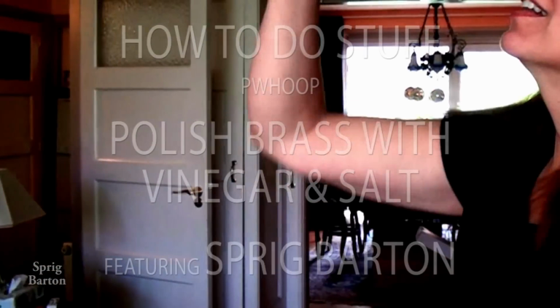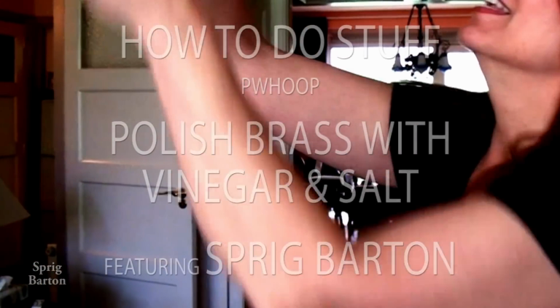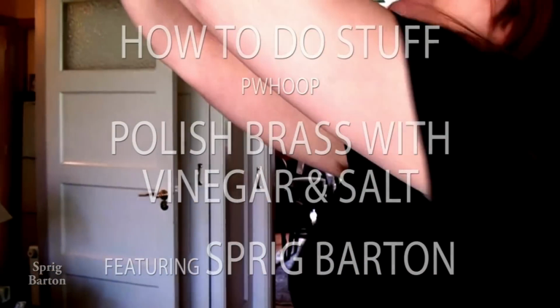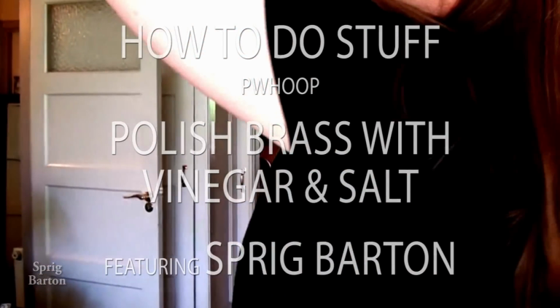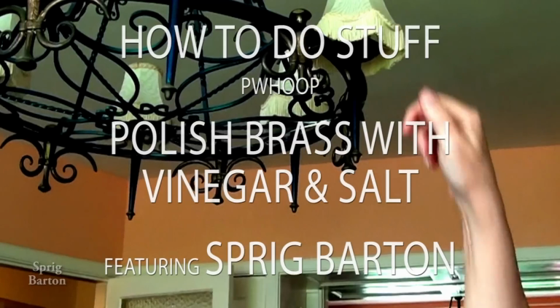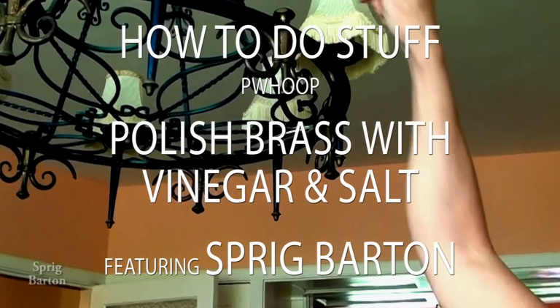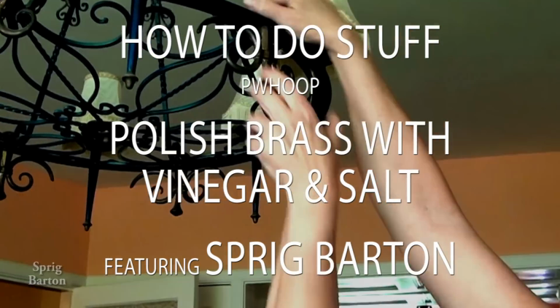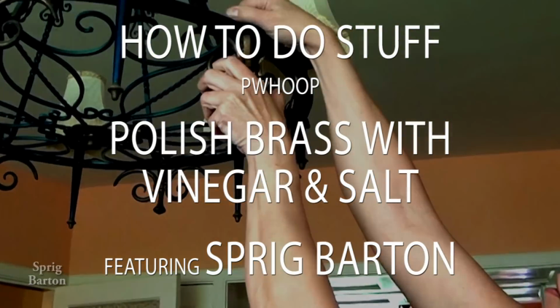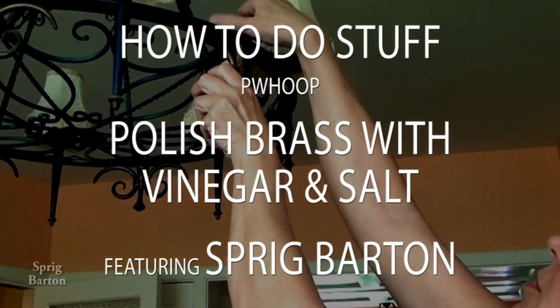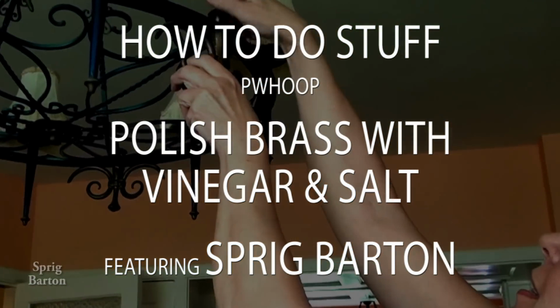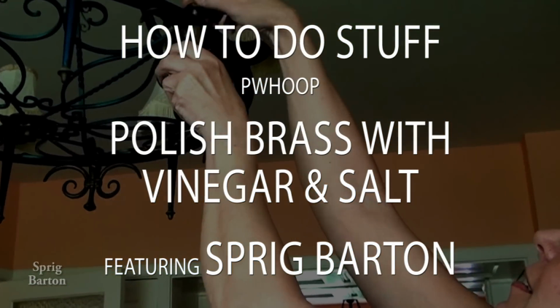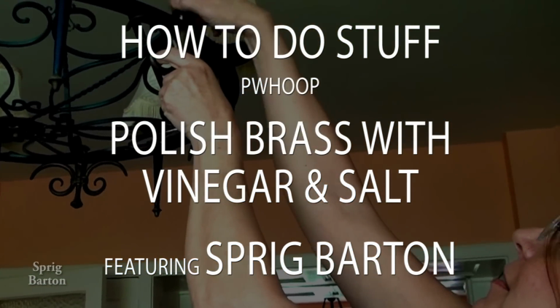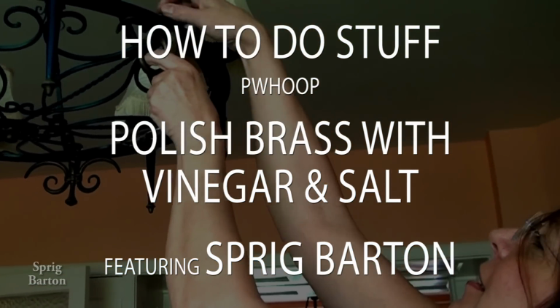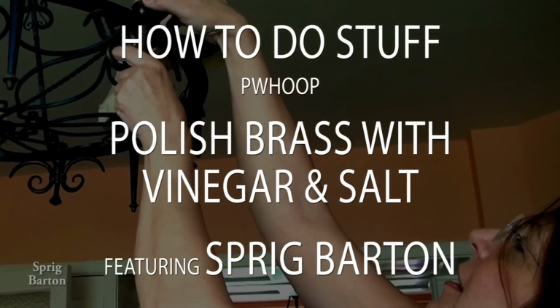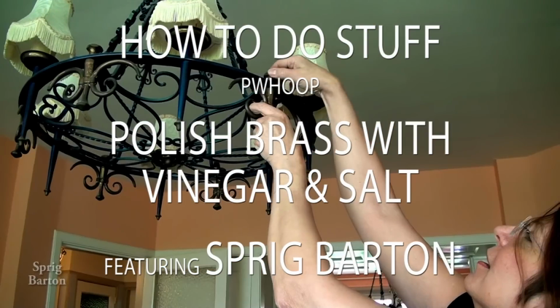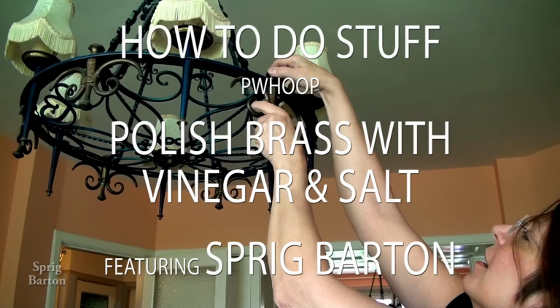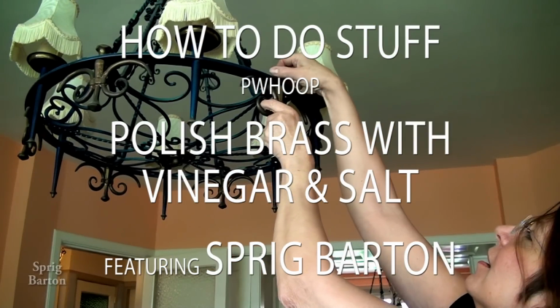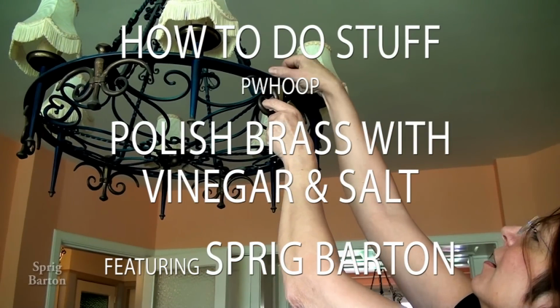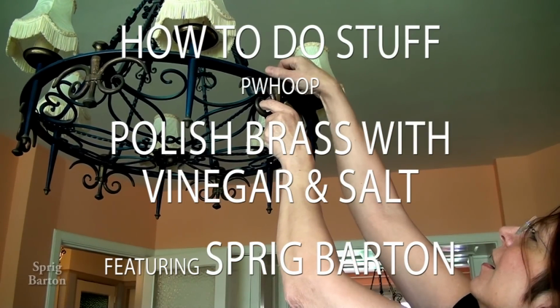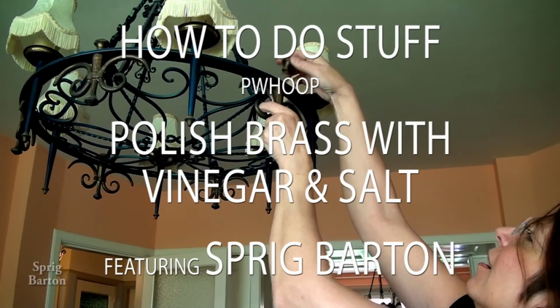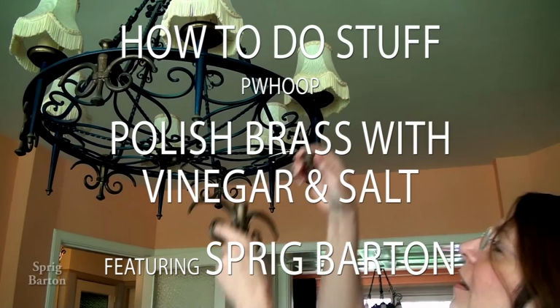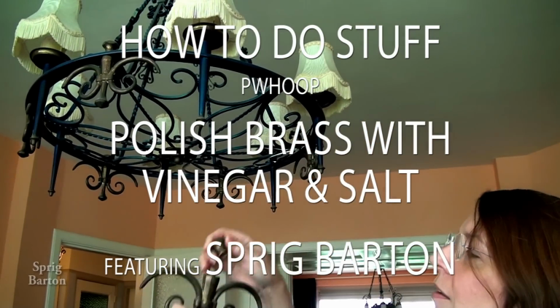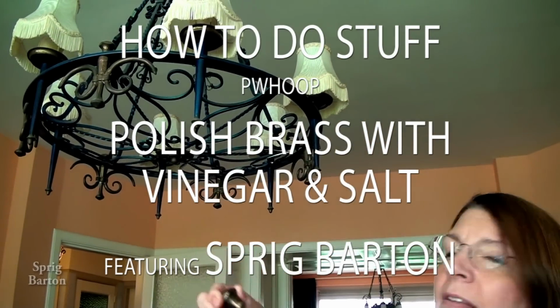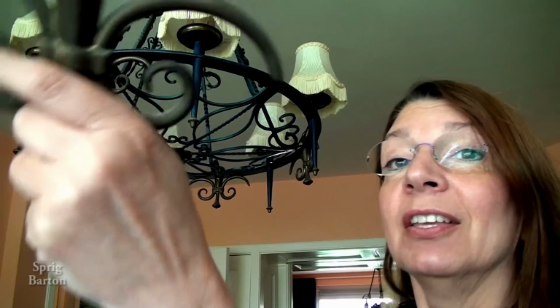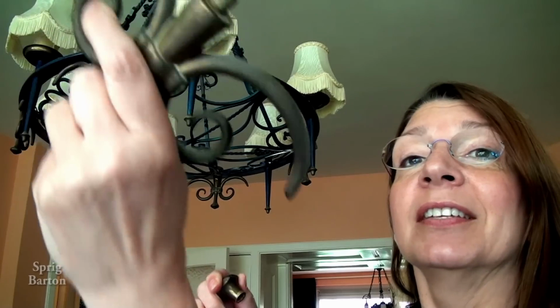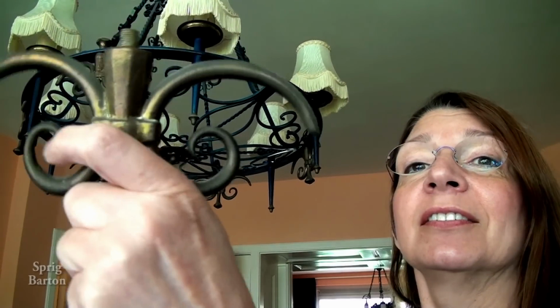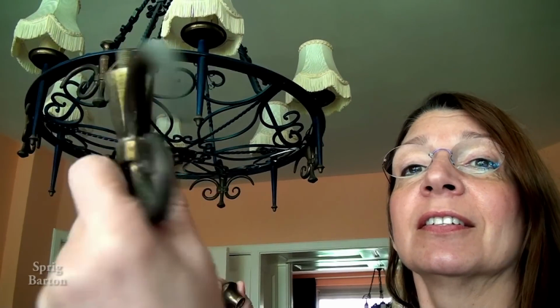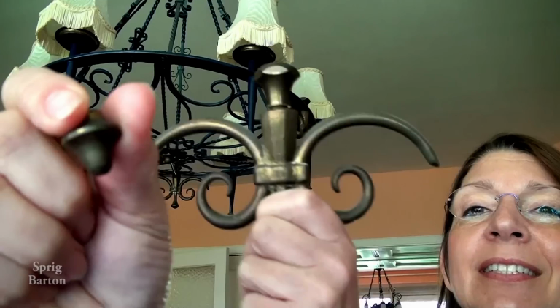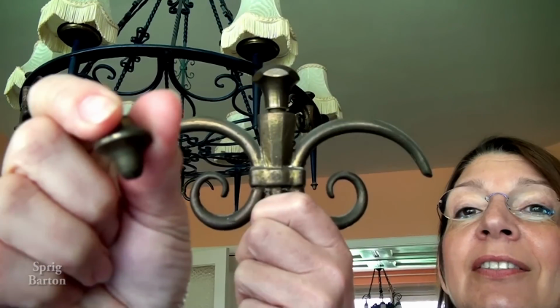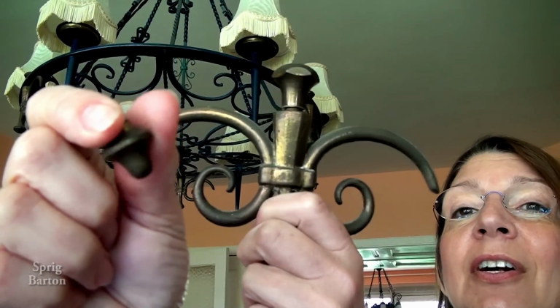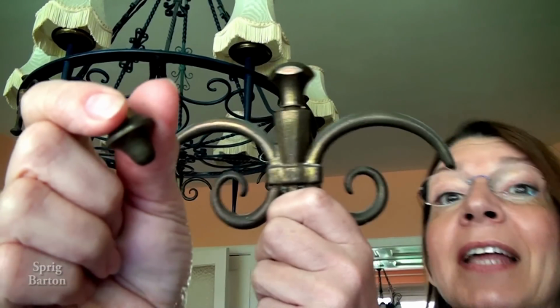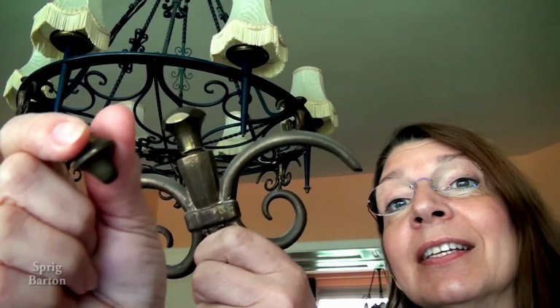I'm going to clean this. You can see it's... I've got all that to clean.